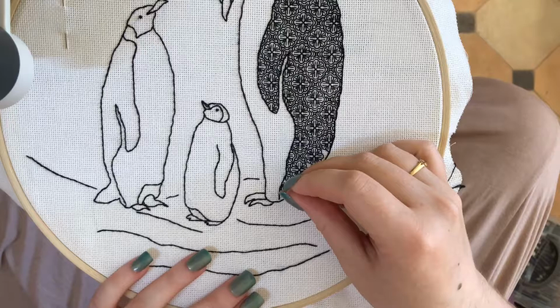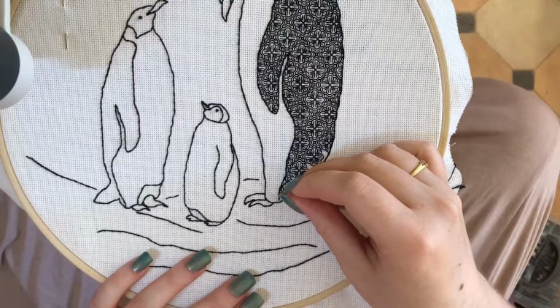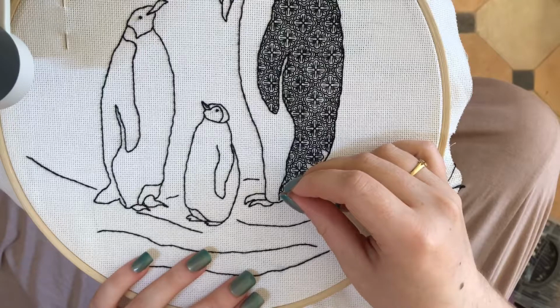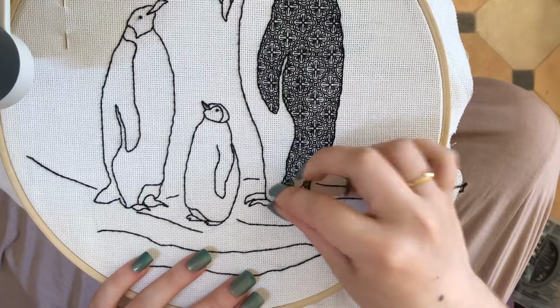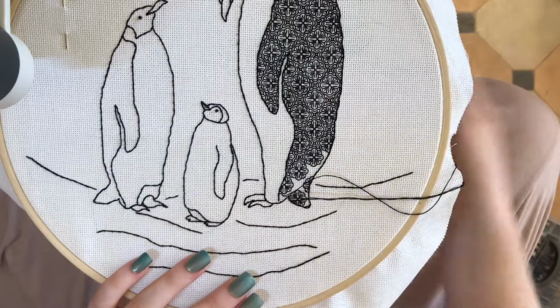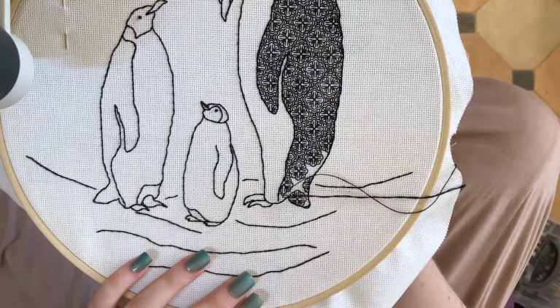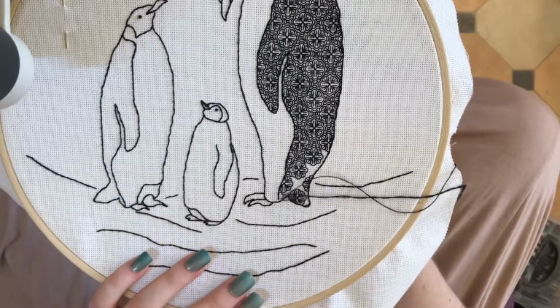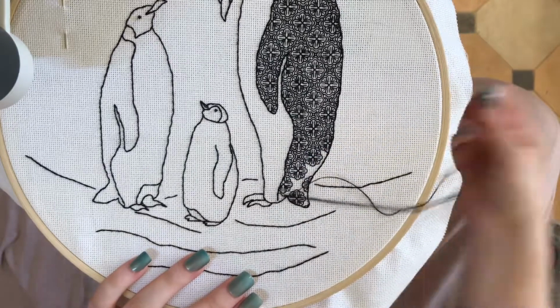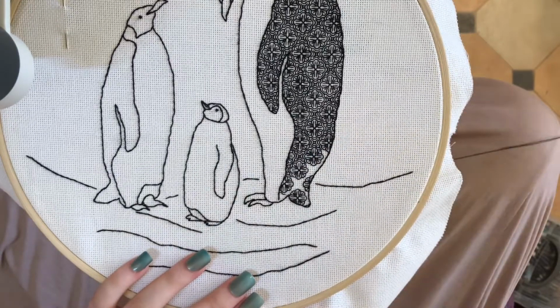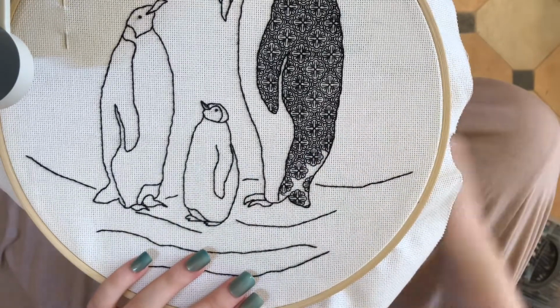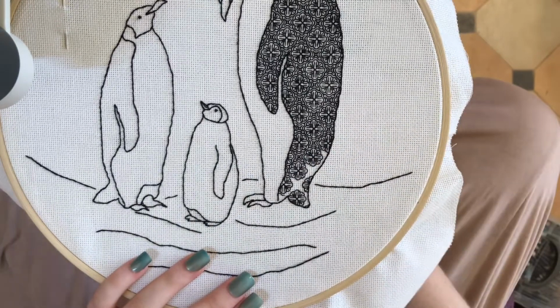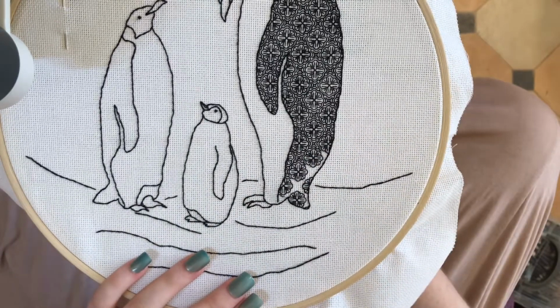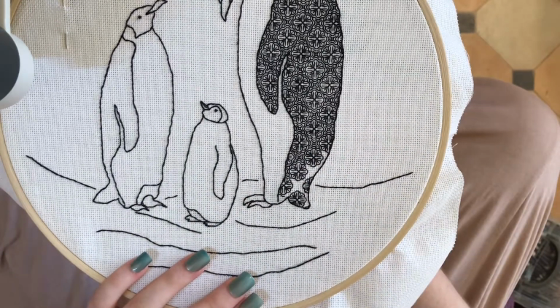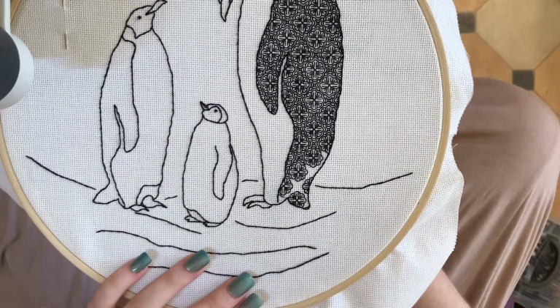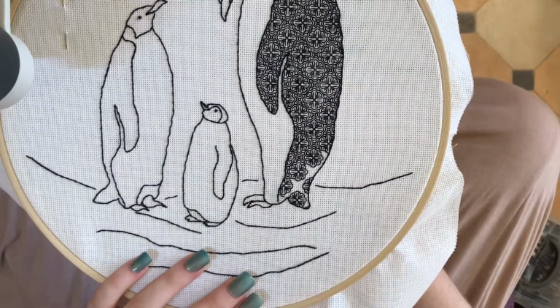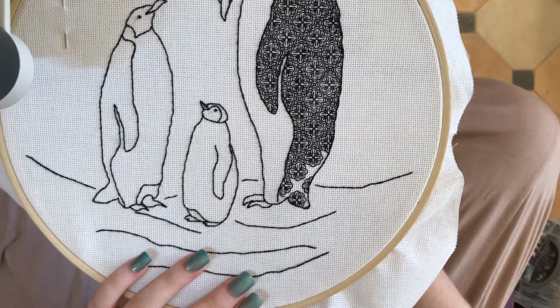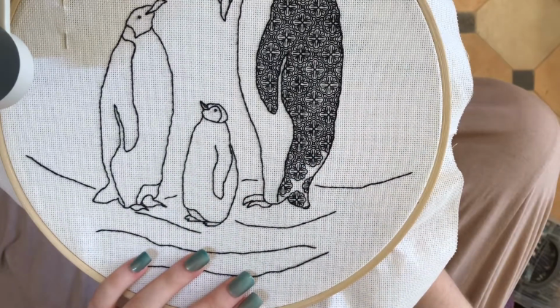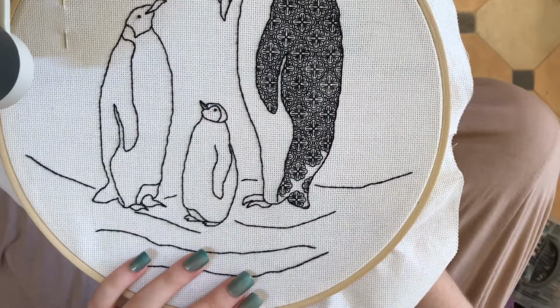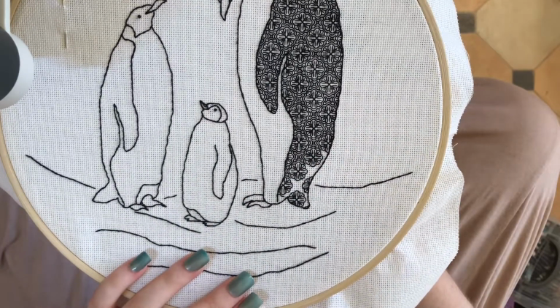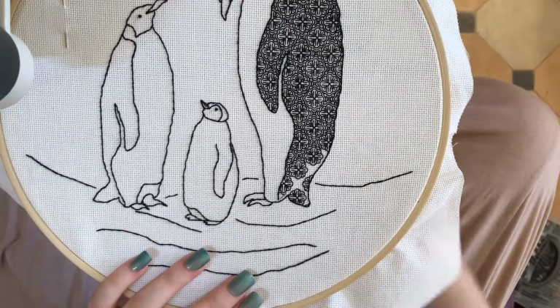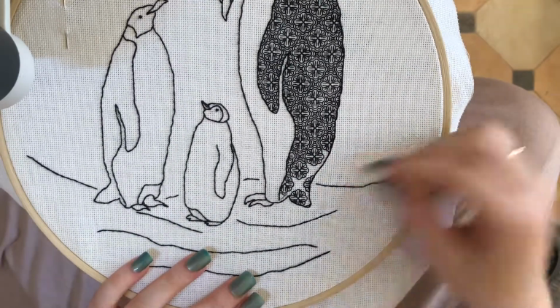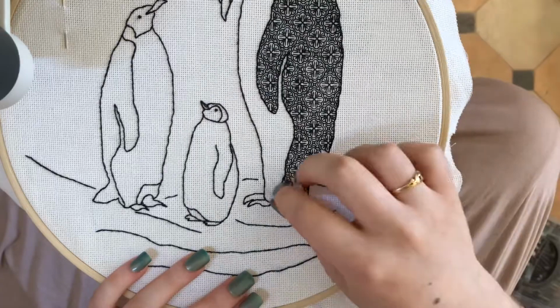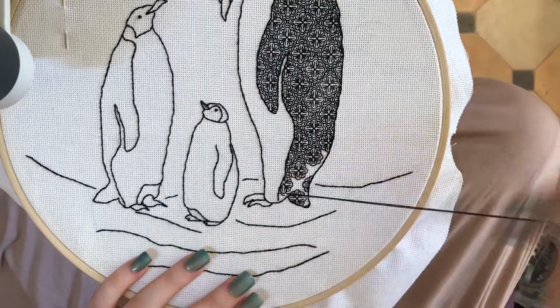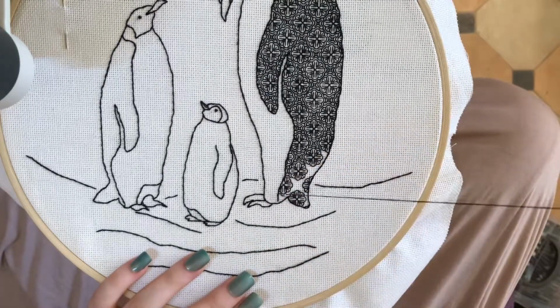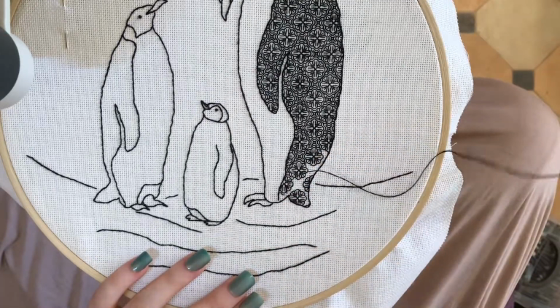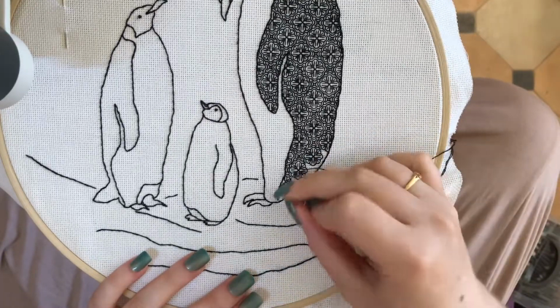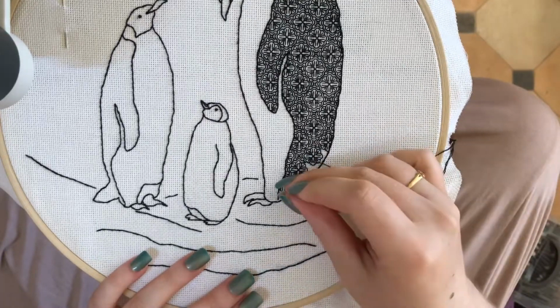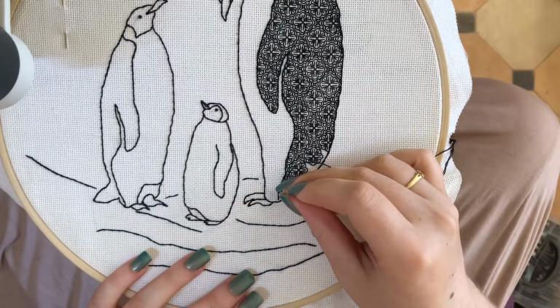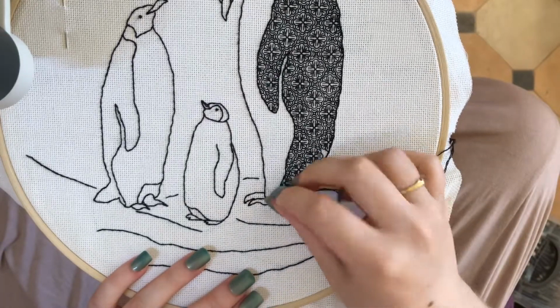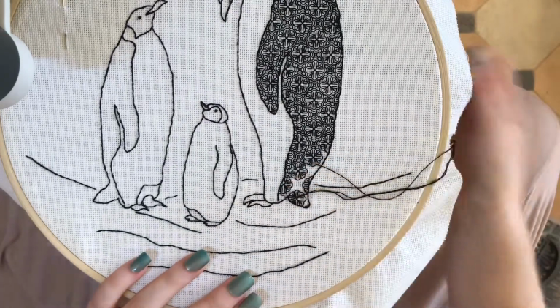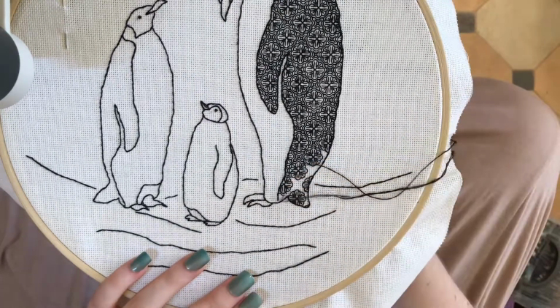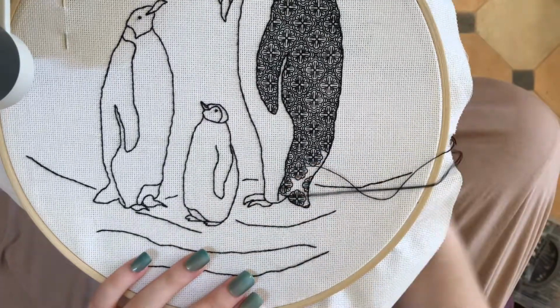Hi, in this video I'm going to explain one of the ways that I like to complete a blackwork section, and that is working it by sections.